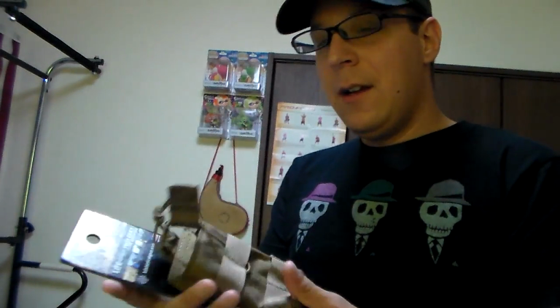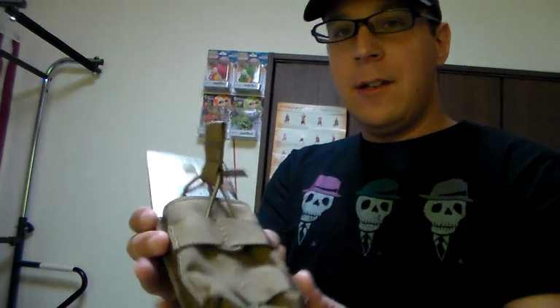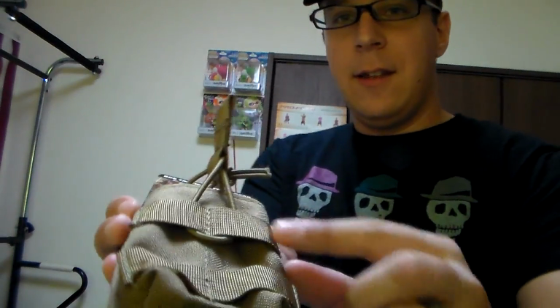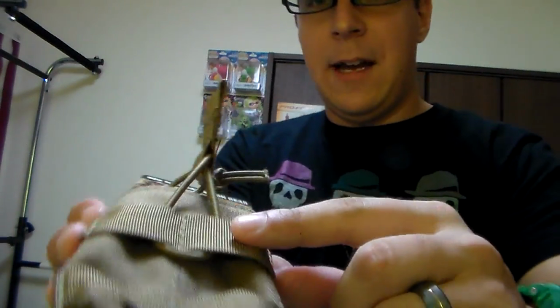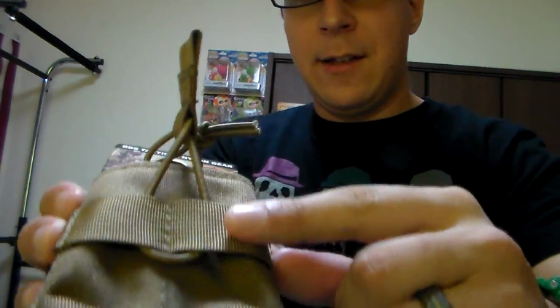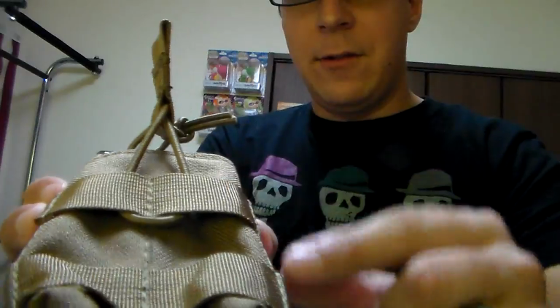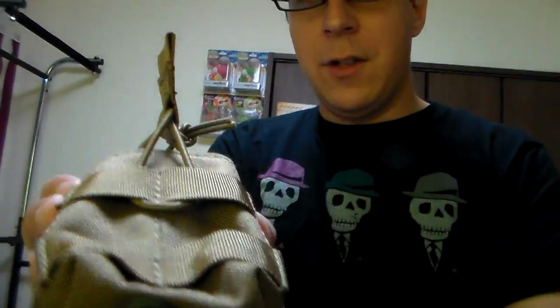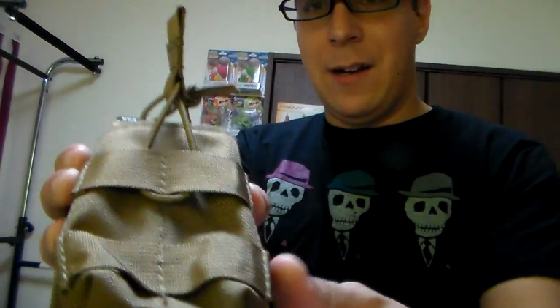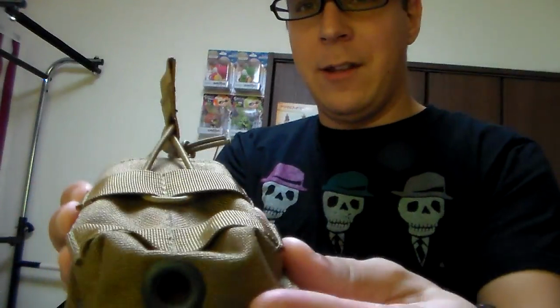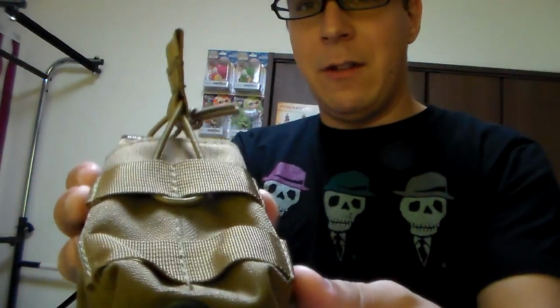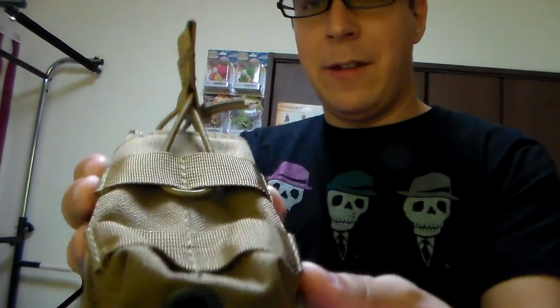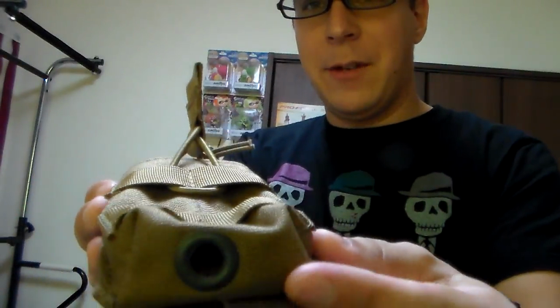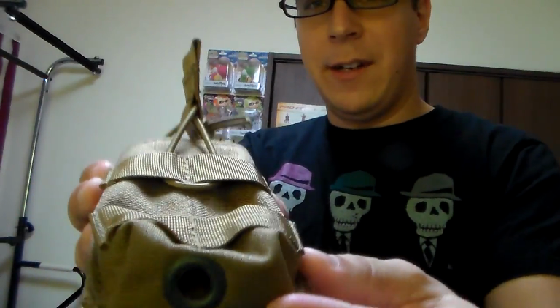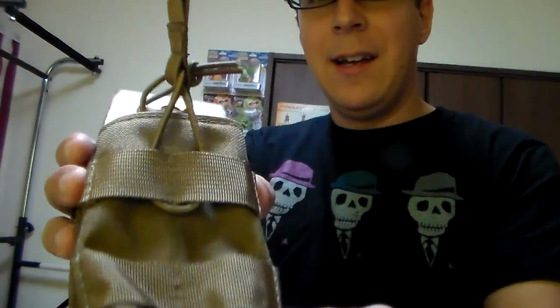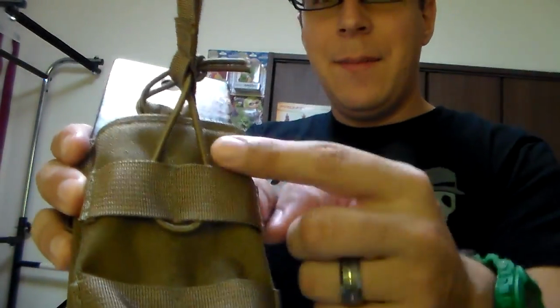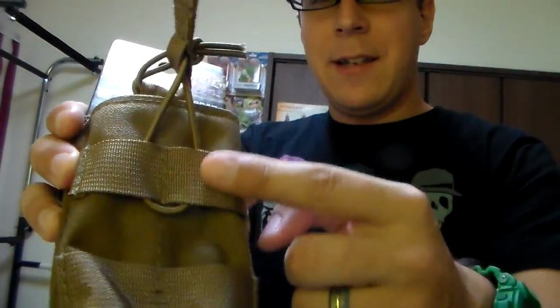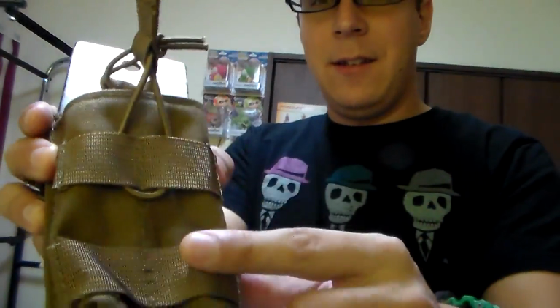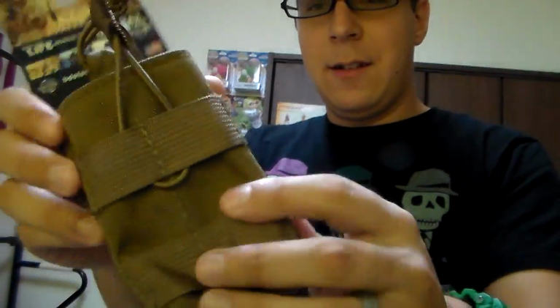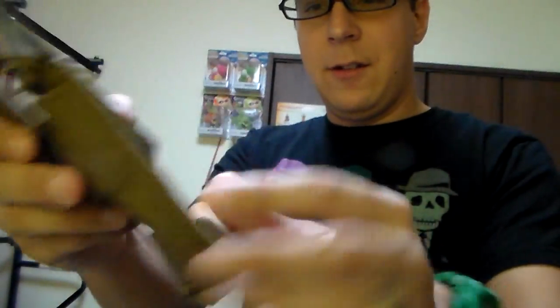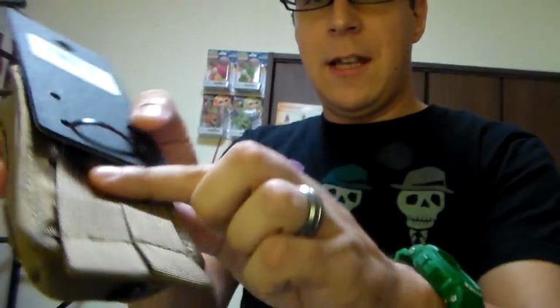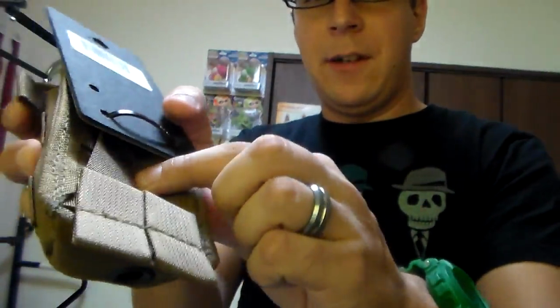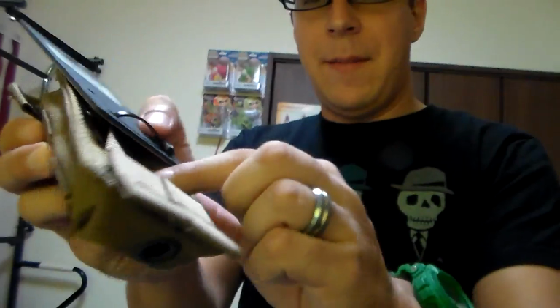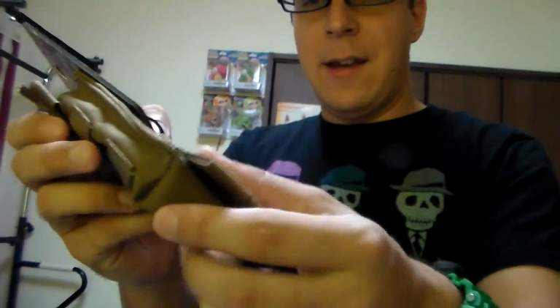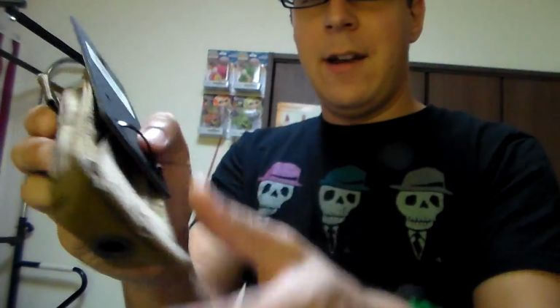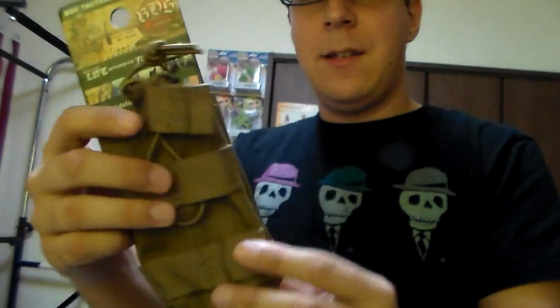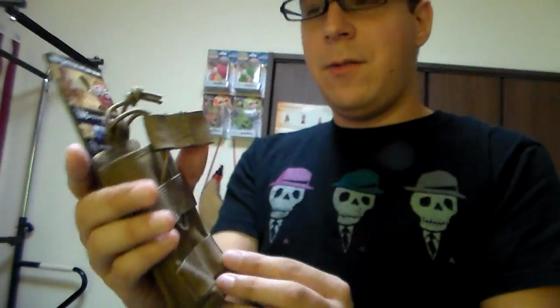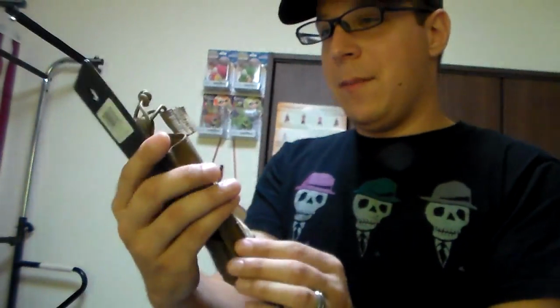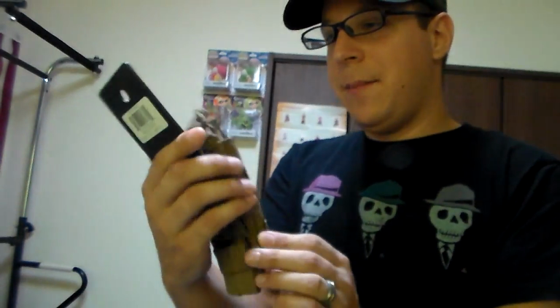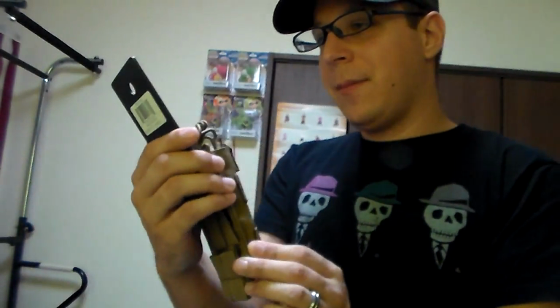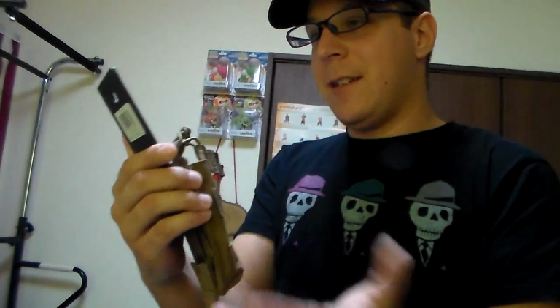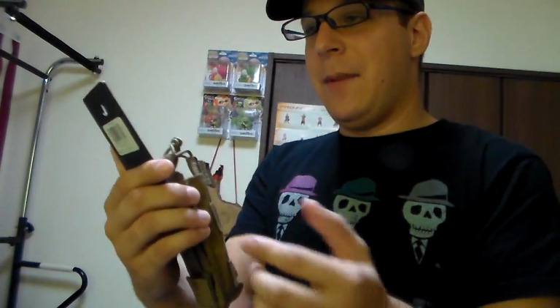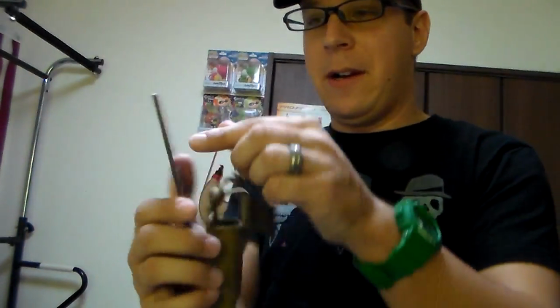I've been using the cloth one for quite some time now and it's absolutely fantastic. As you can see, the nylon's got the grooves — same material on the back here — and it's really well made. Made in America.